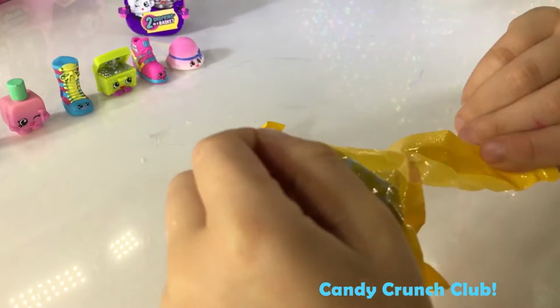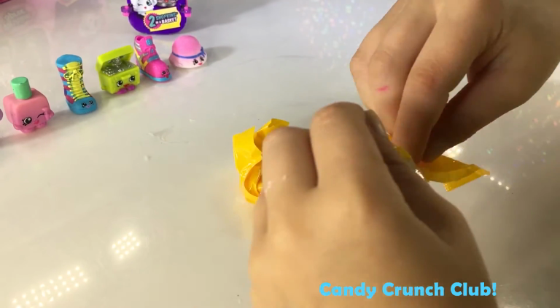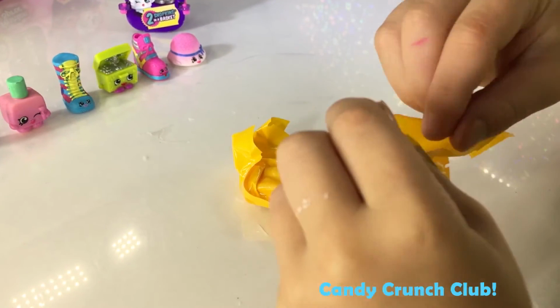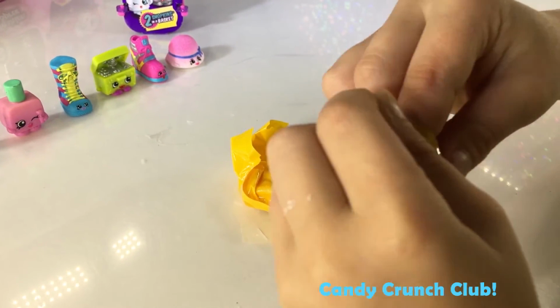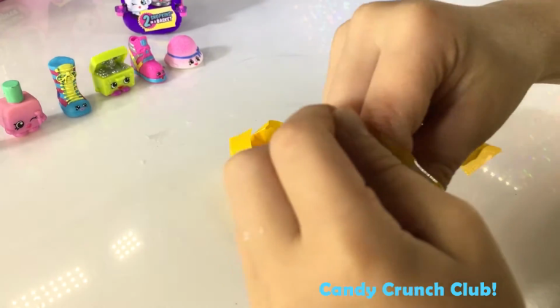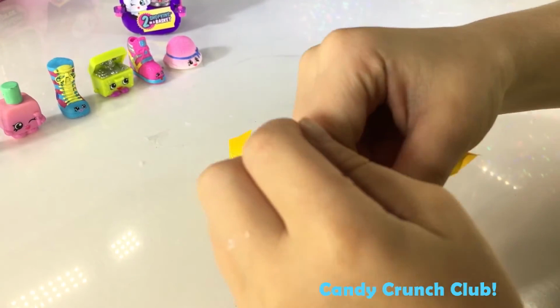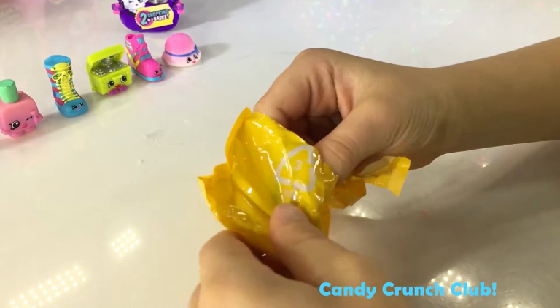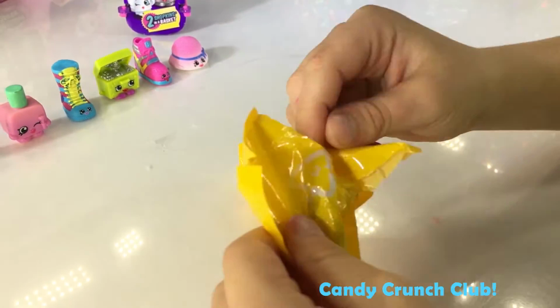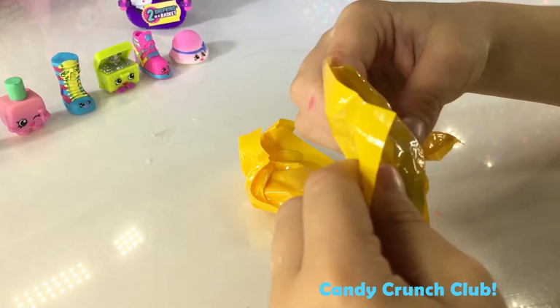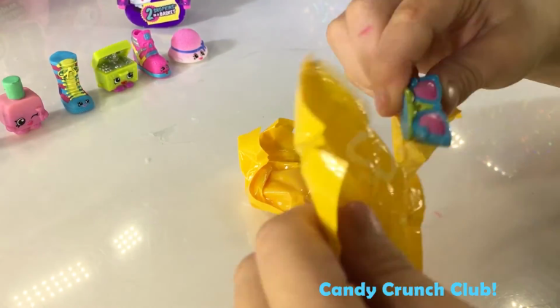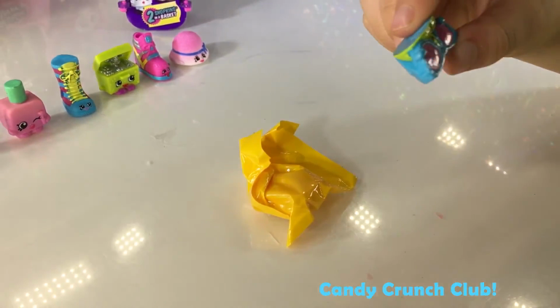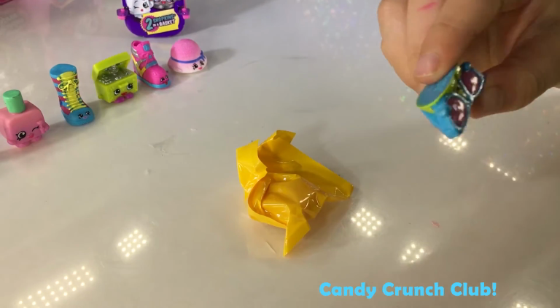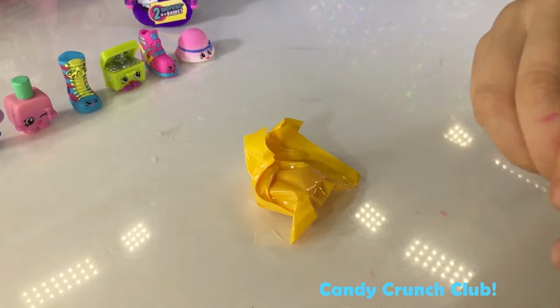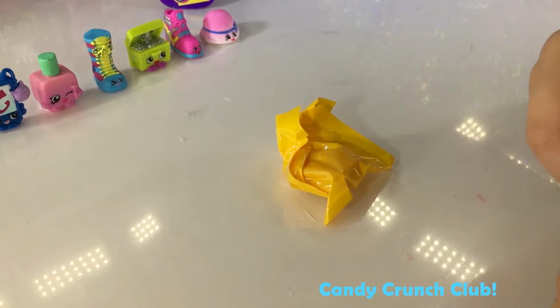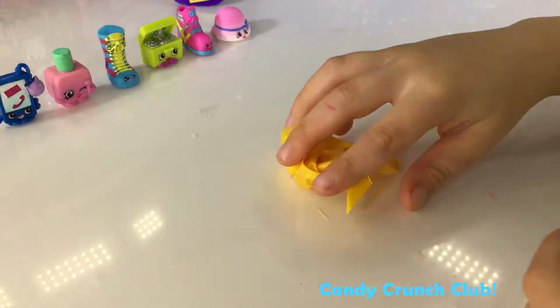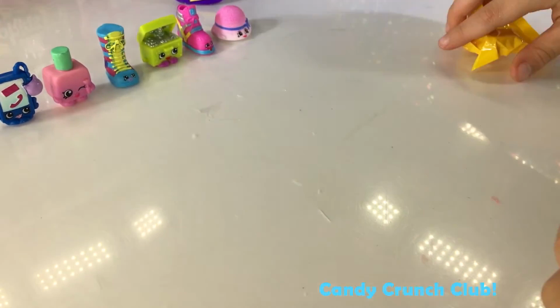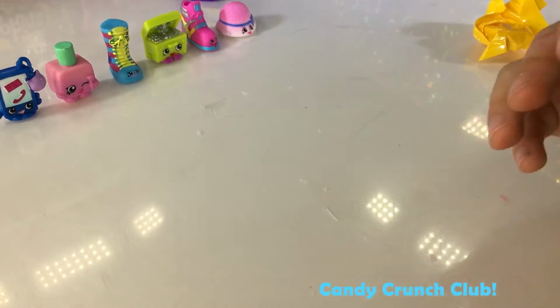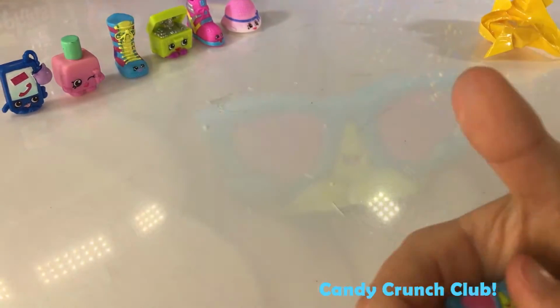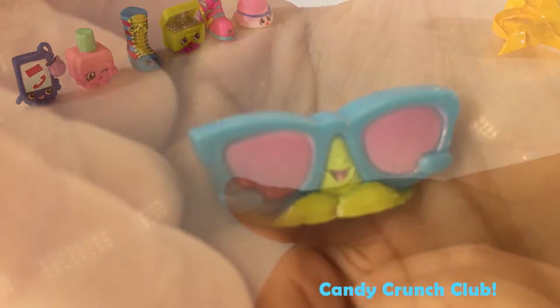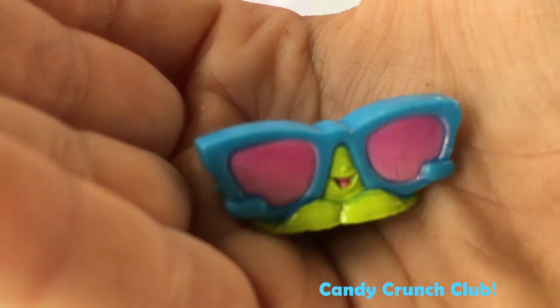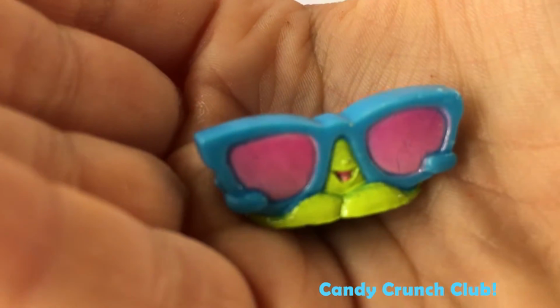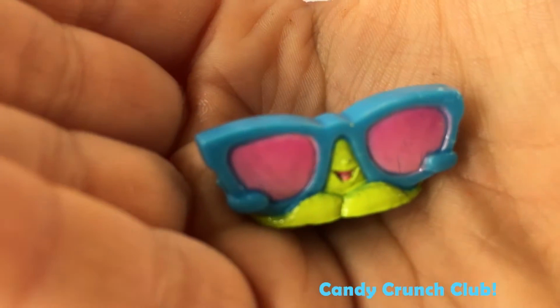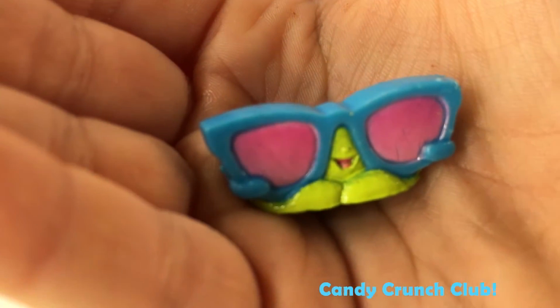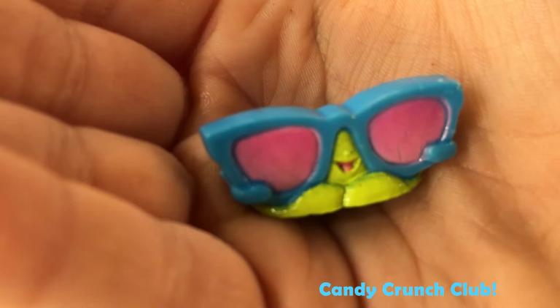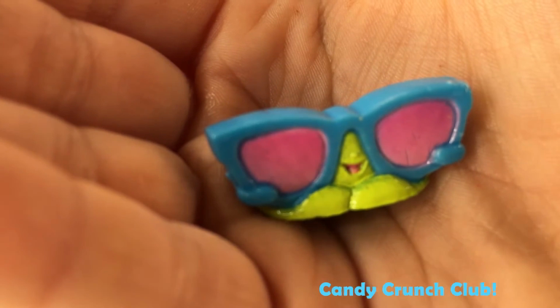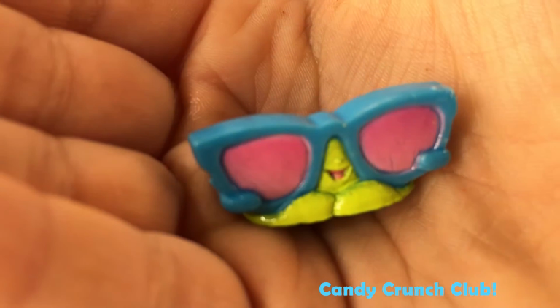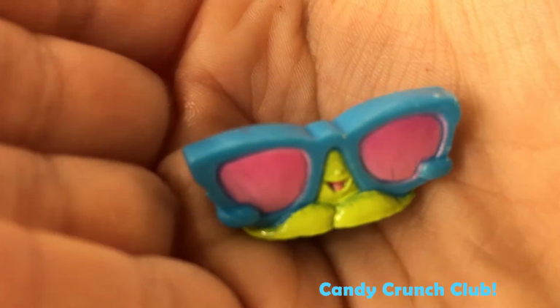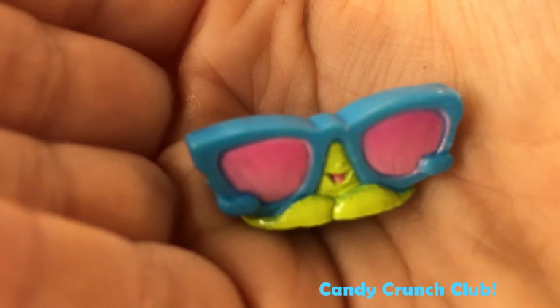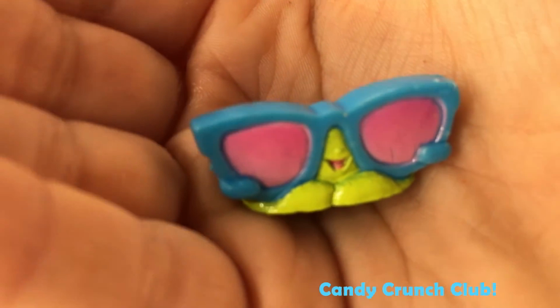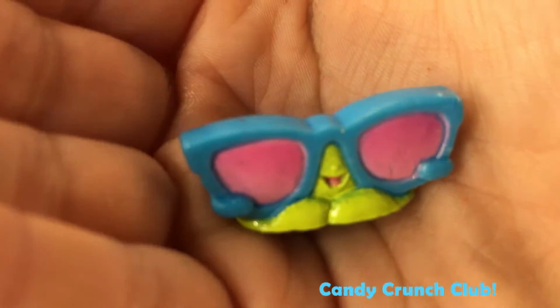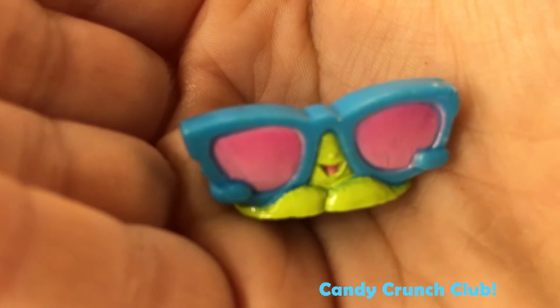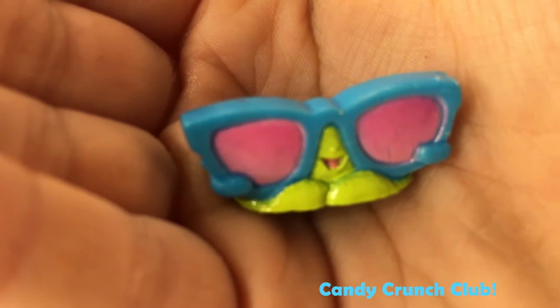This one is small. Oh my gosh! Sunglasses! Is this a new one? And his name is Shades. I want to be in the sun, man.